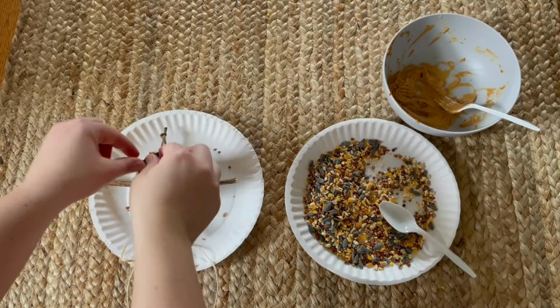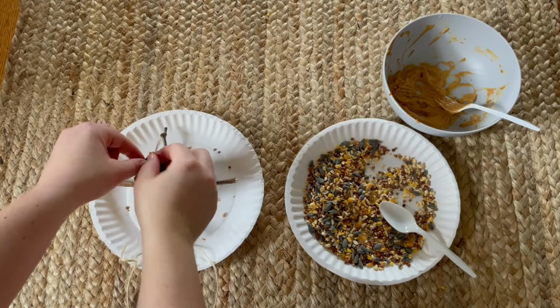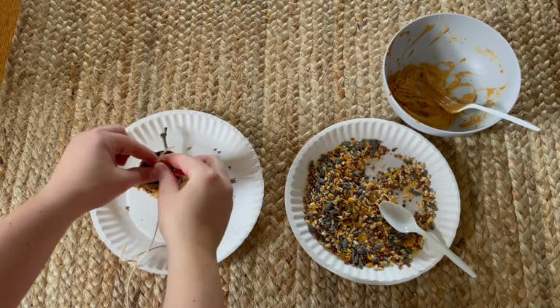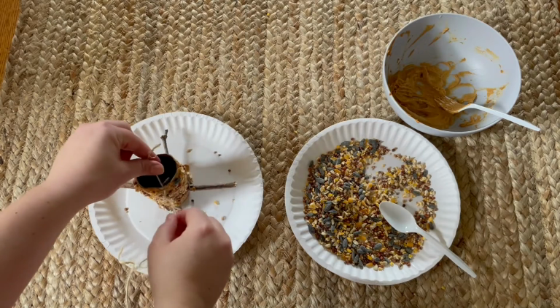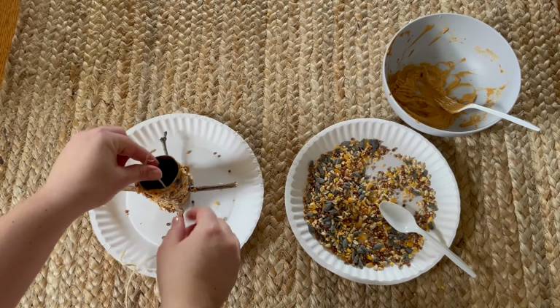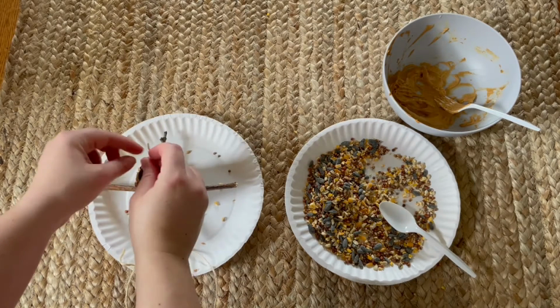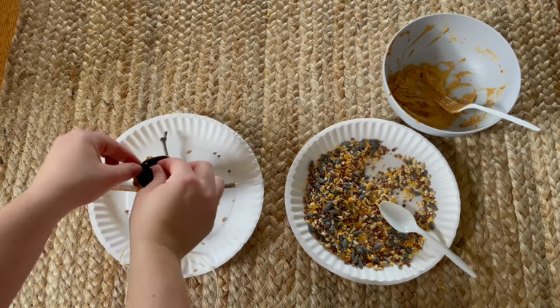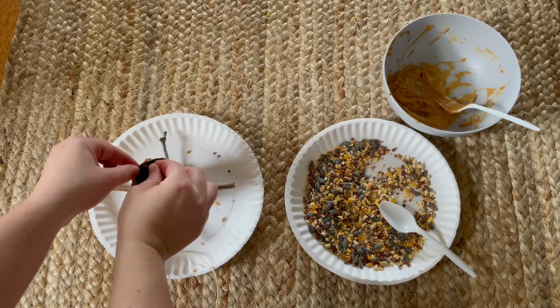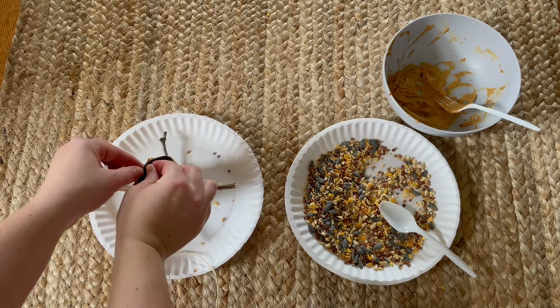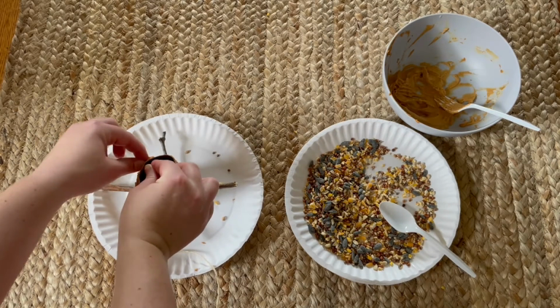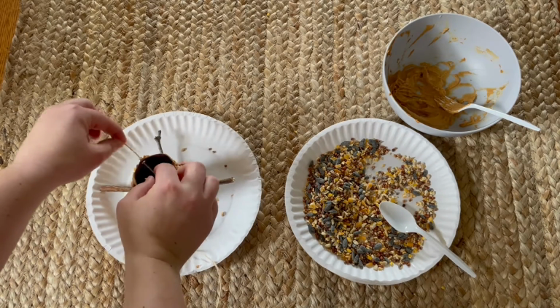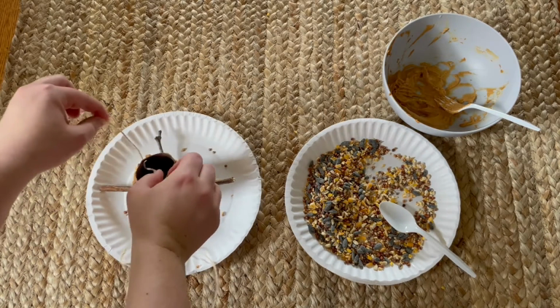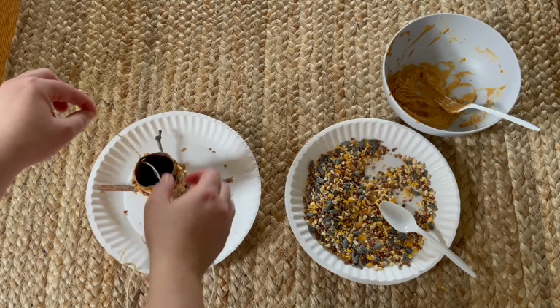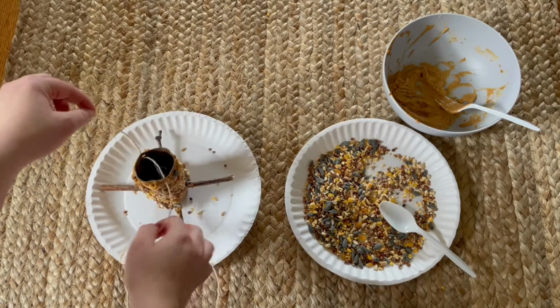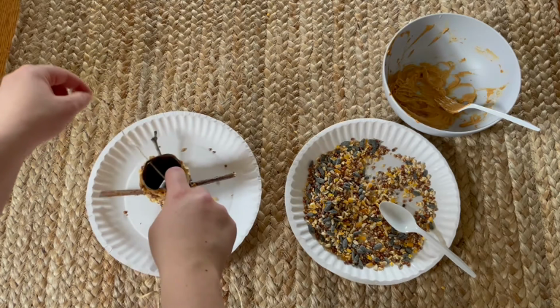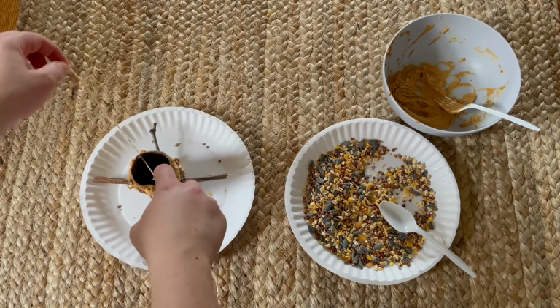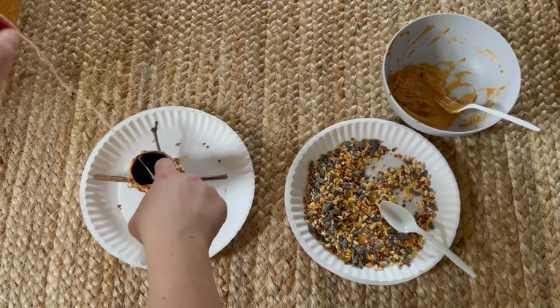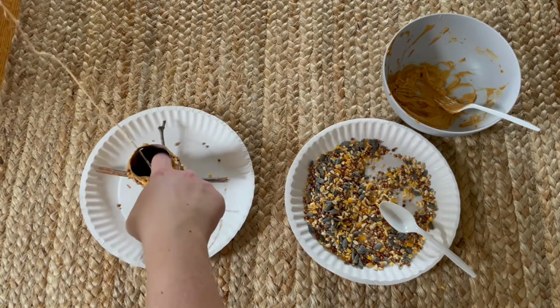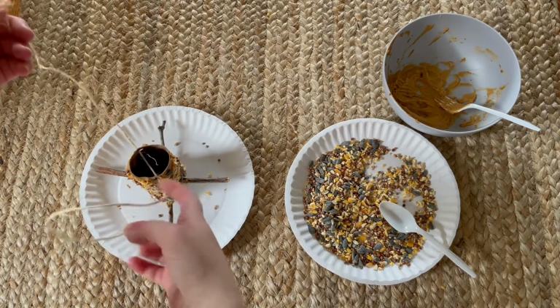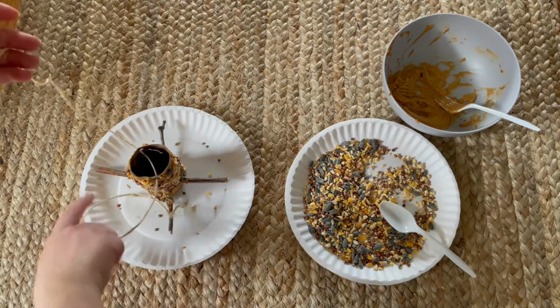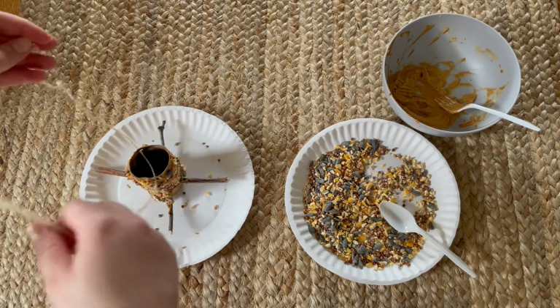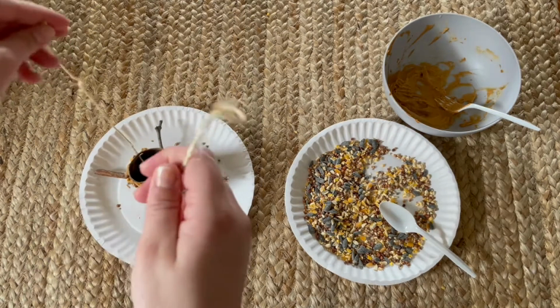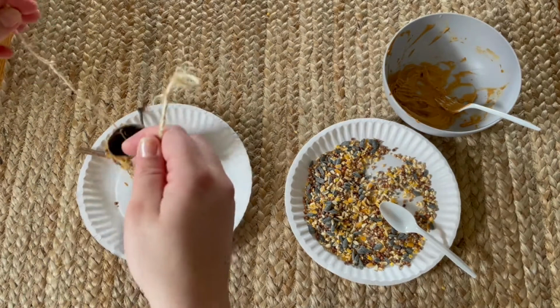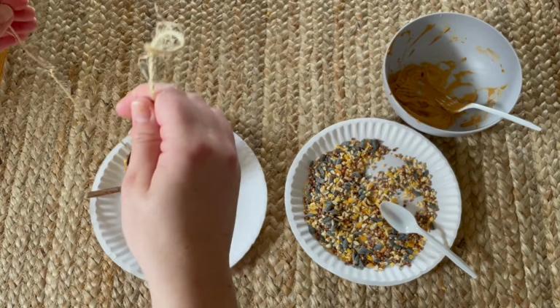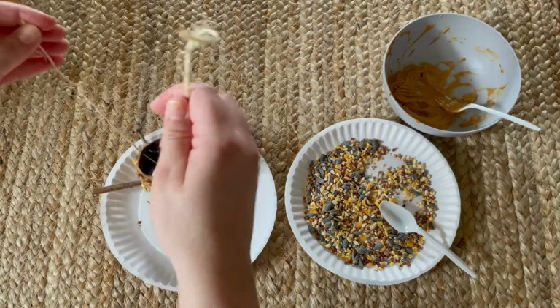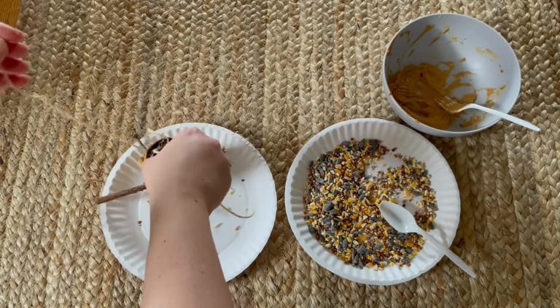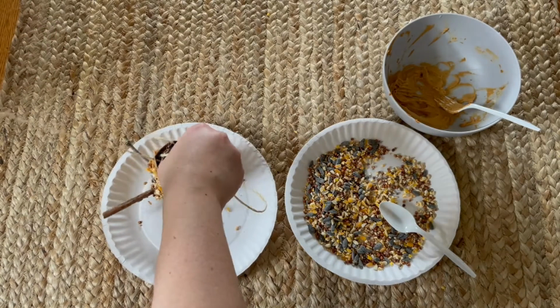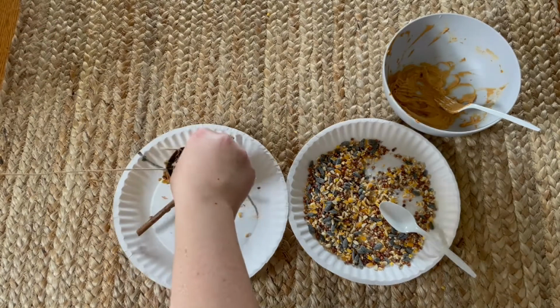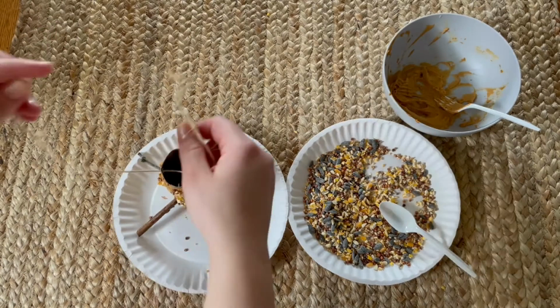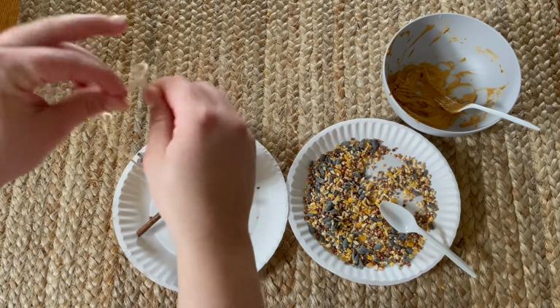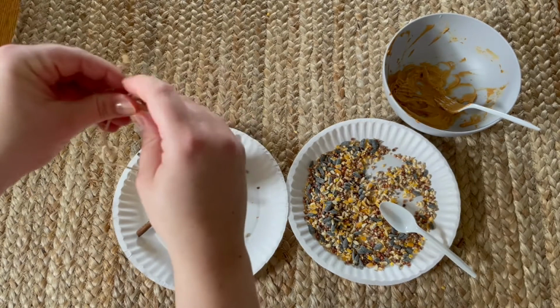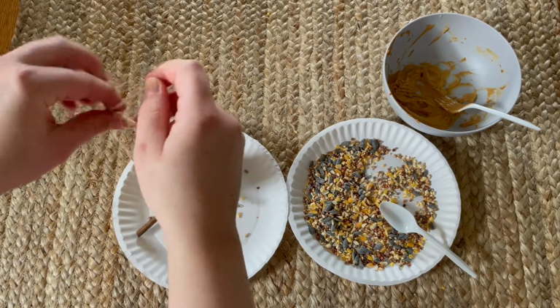We're almost done. Now with the two holes at the top, we'll want to put our yarn through them — enough at the top so then we can tie a knot and hang it on a tree.